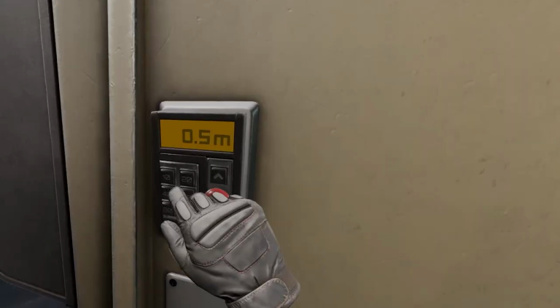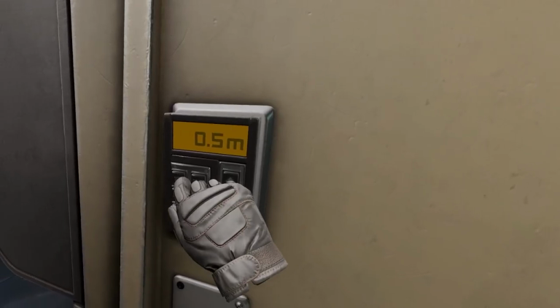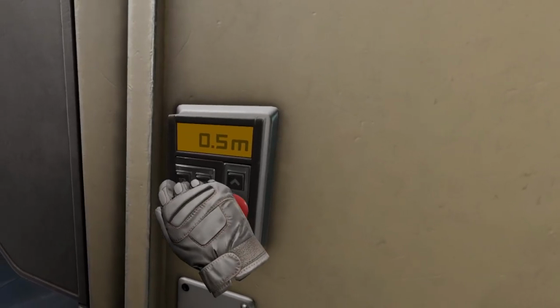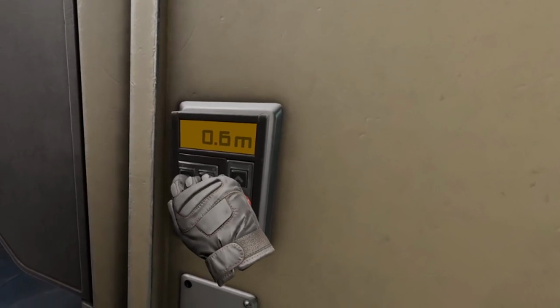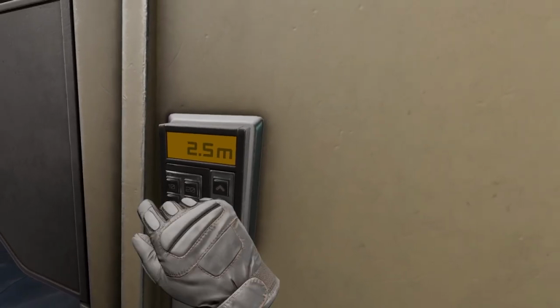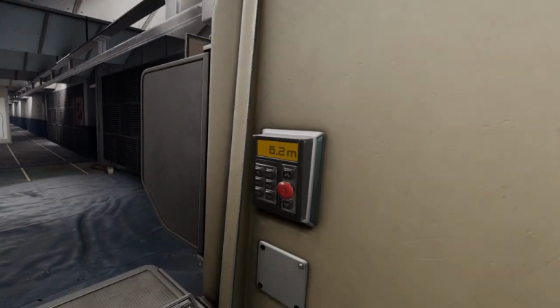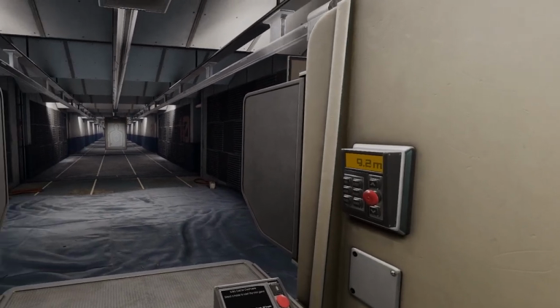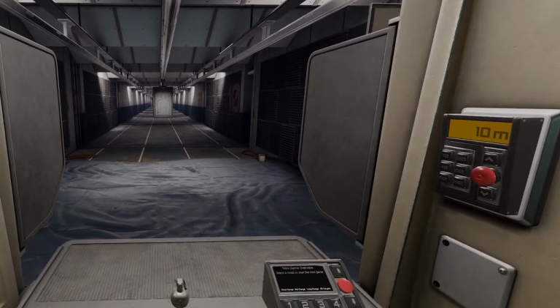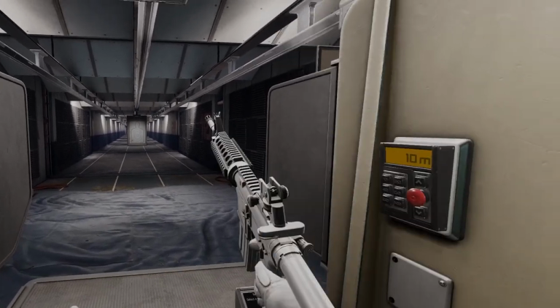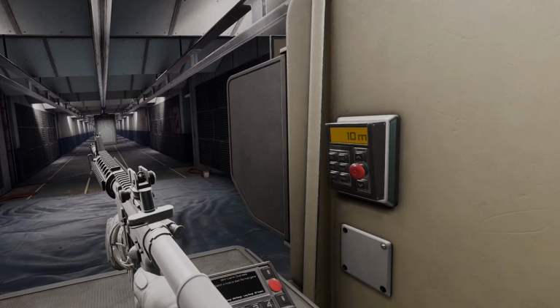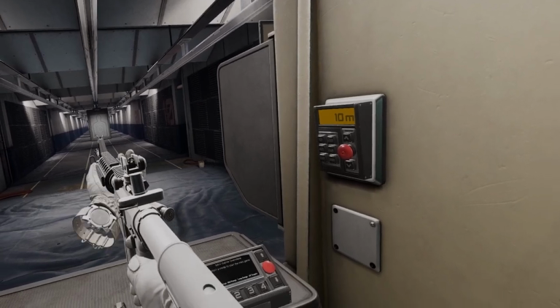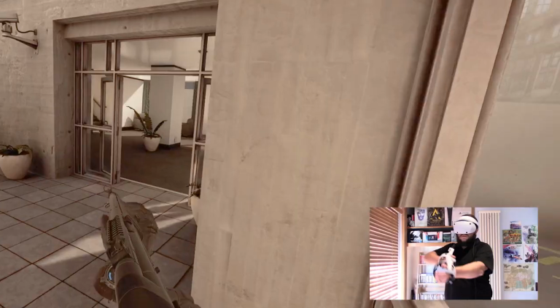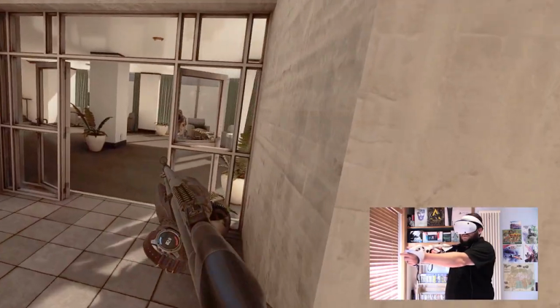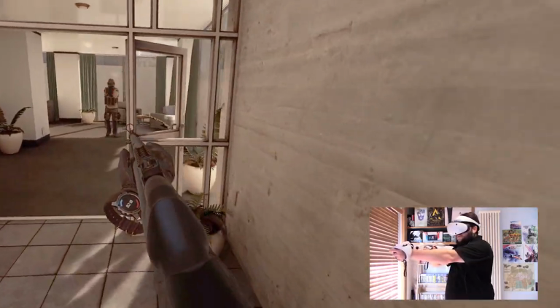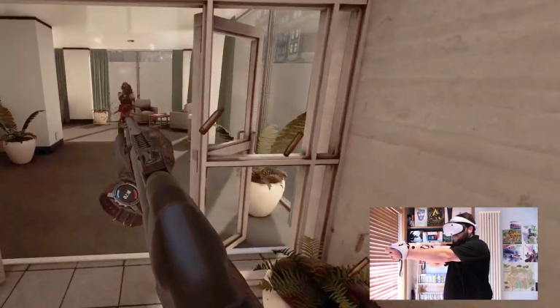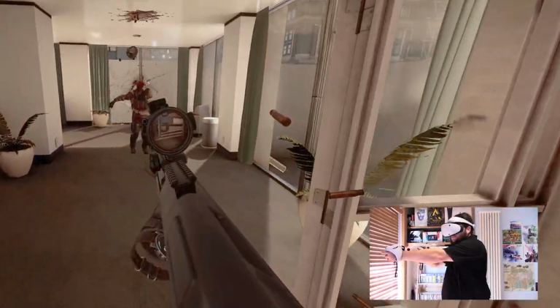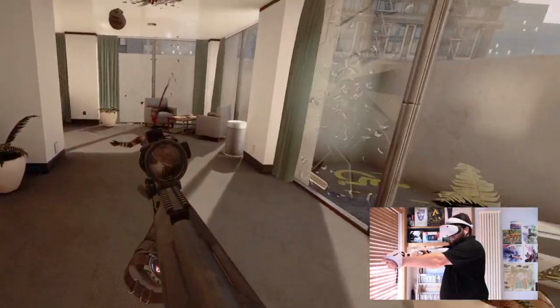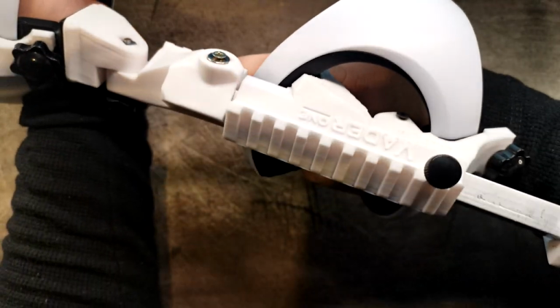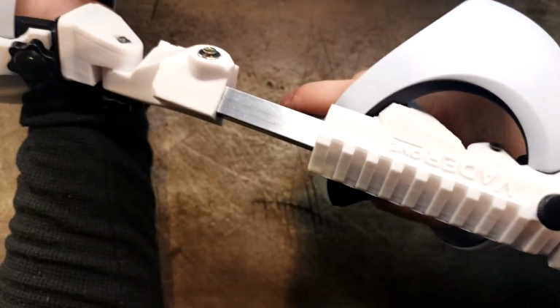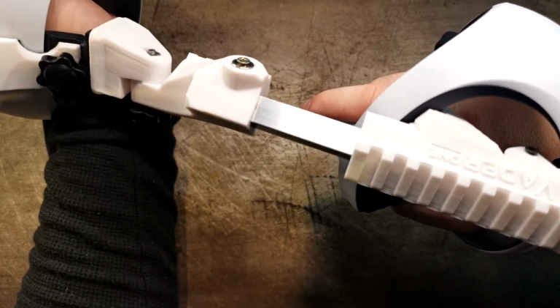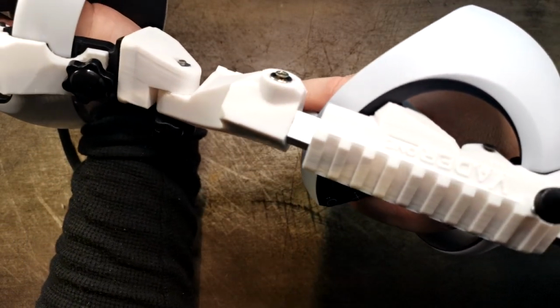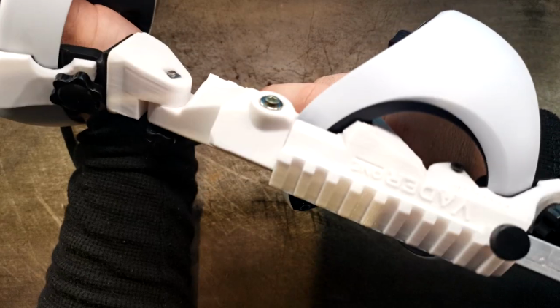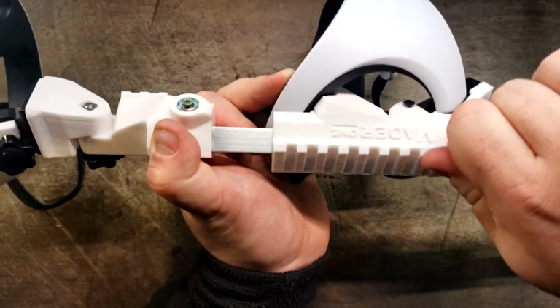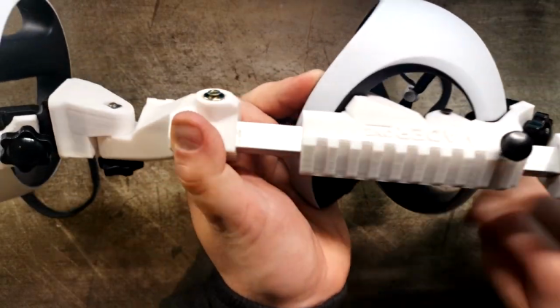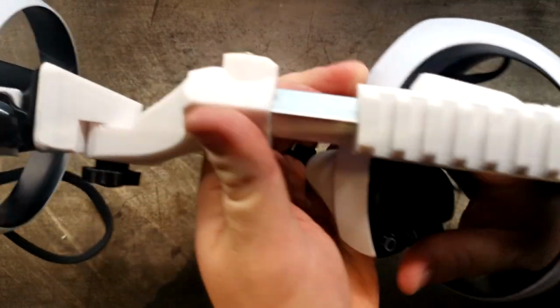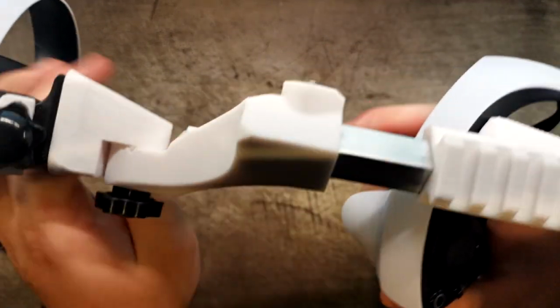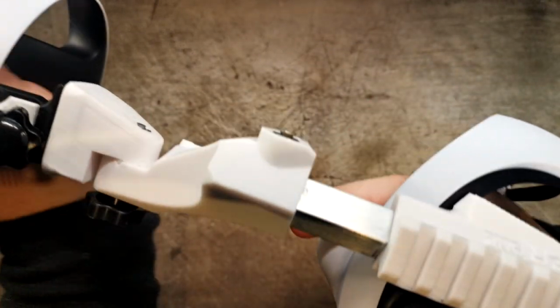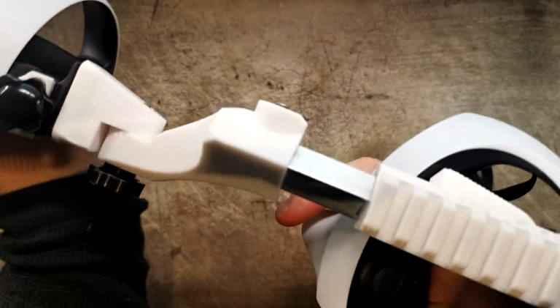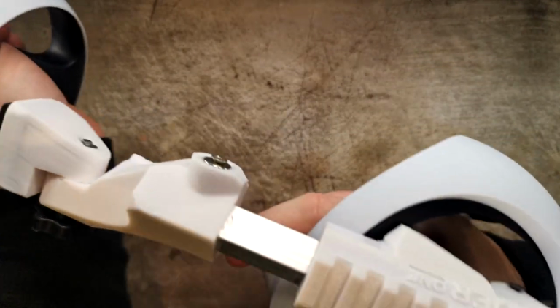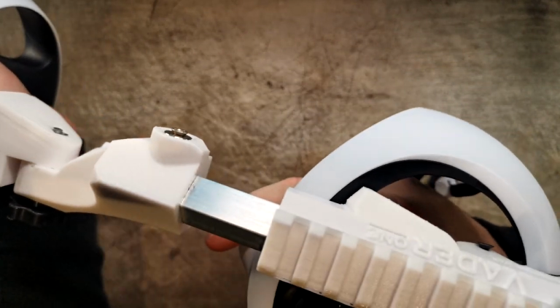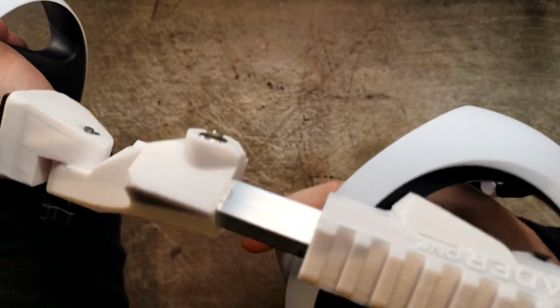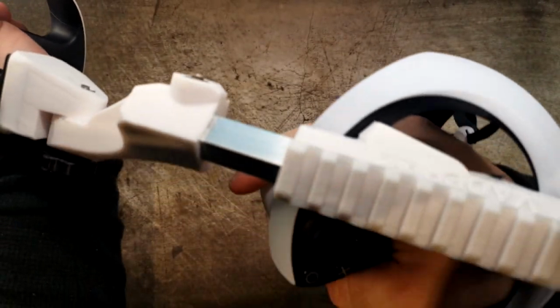However, there were a few hiccups along the way. Some games required minor adjustments in the settings to get the Vader 1 working flawlessly. Occasionally, the backslider would loosen up slightly, throwing off the distance between my controllers. A quick tightening of the screw fixed it, so it was only a minor annoyance in the grand scheme of things.